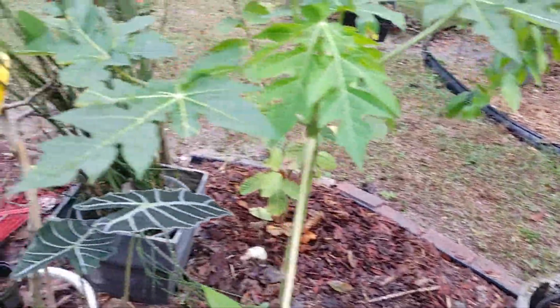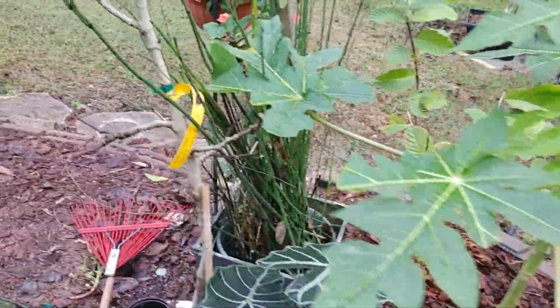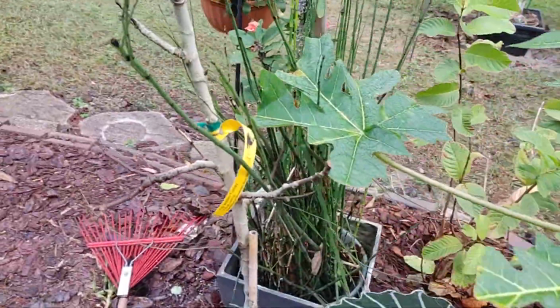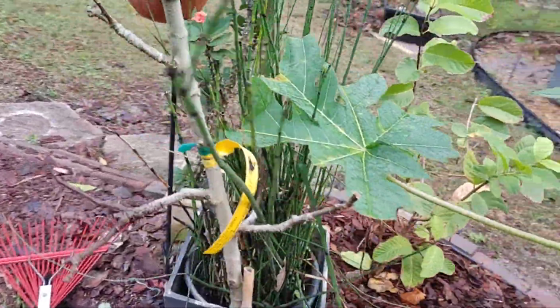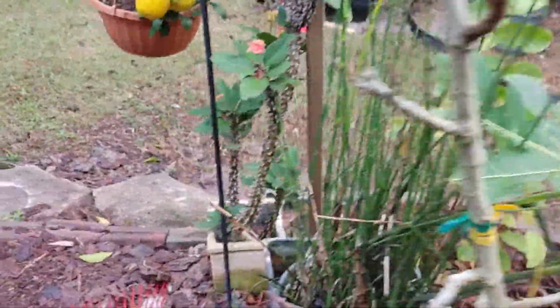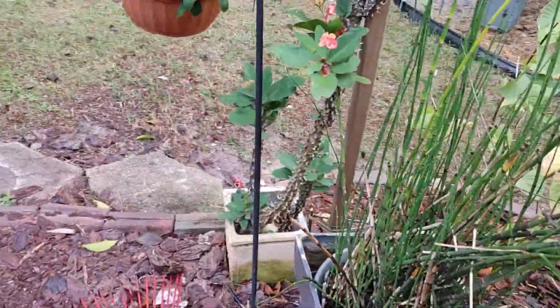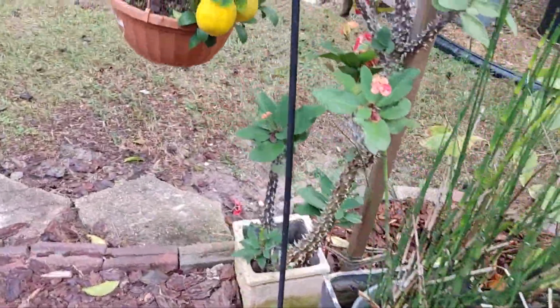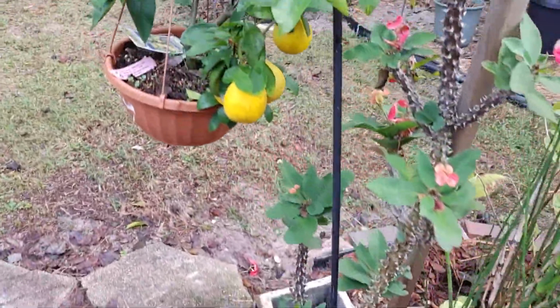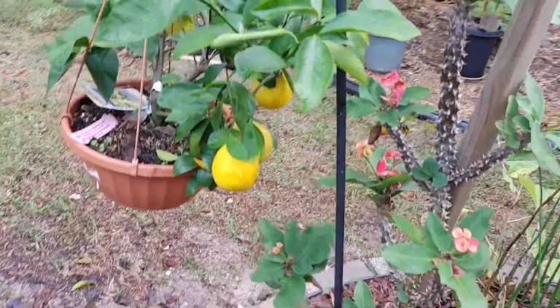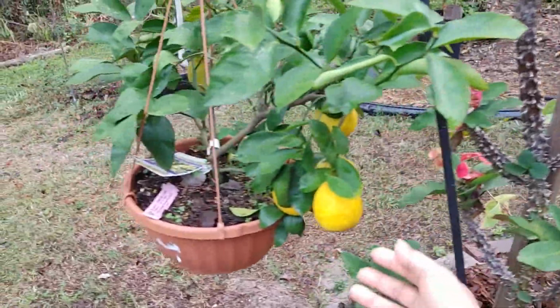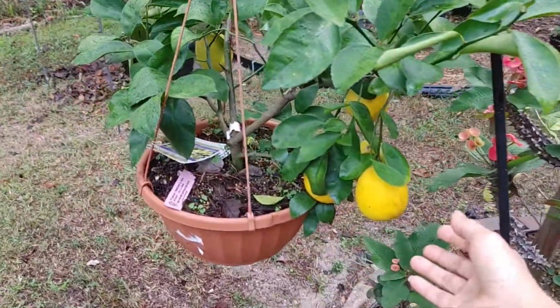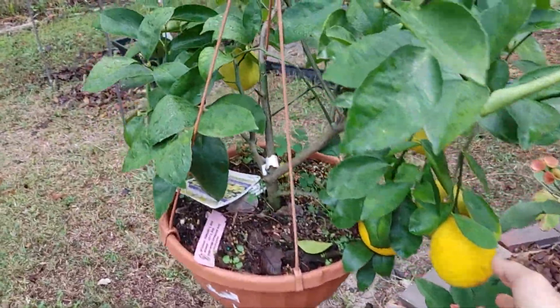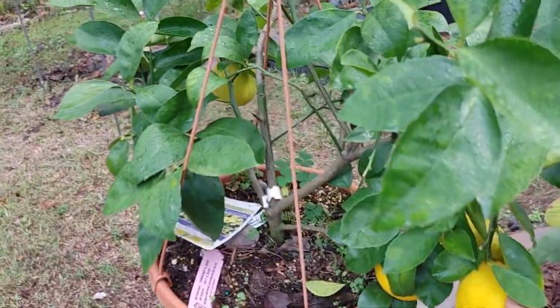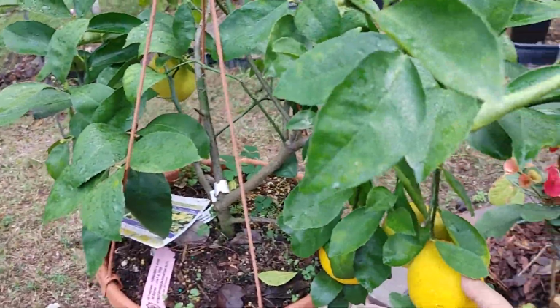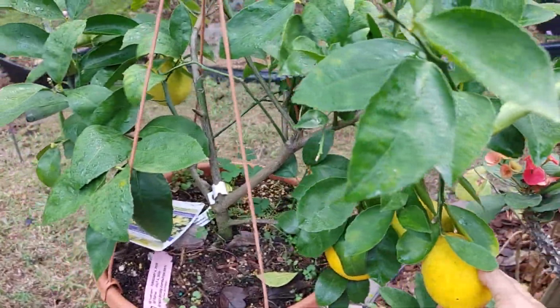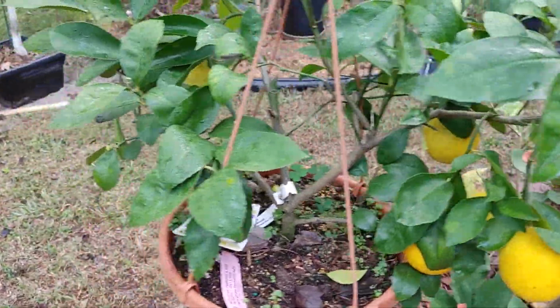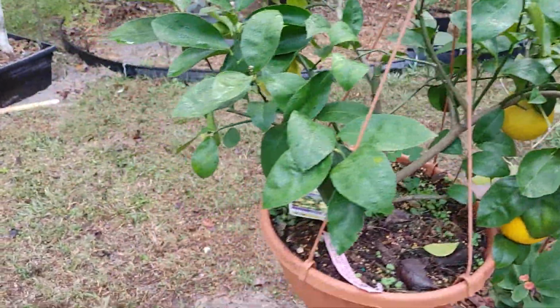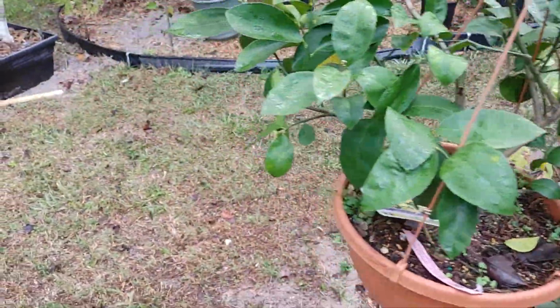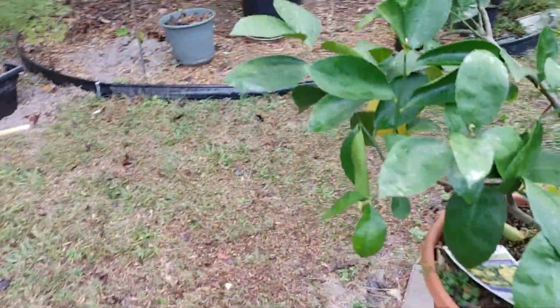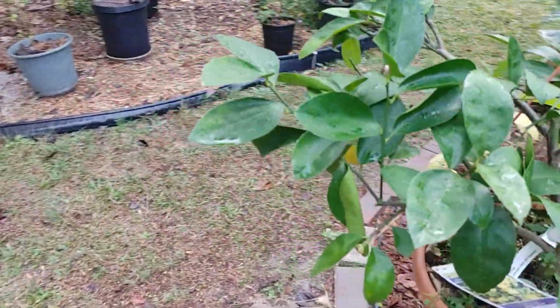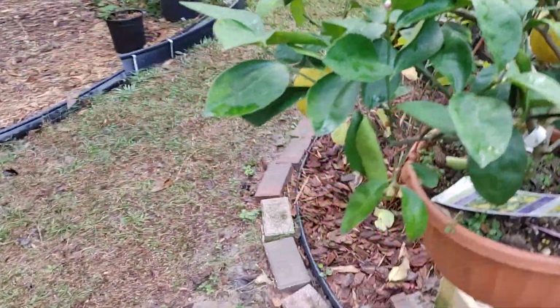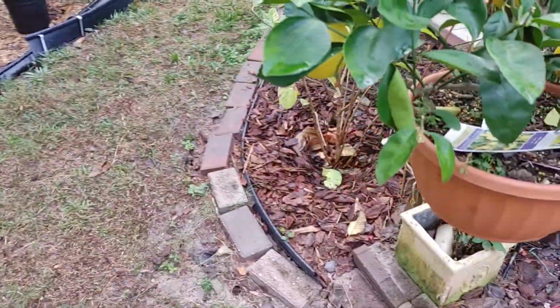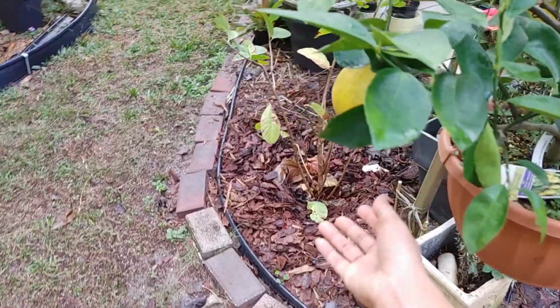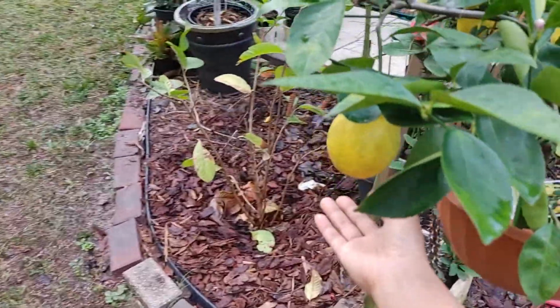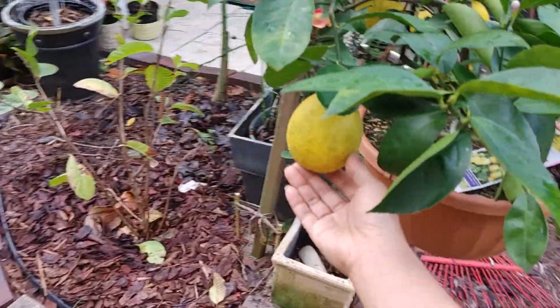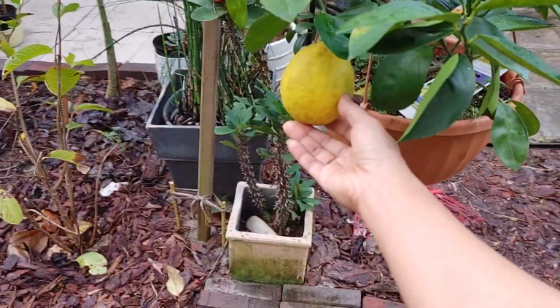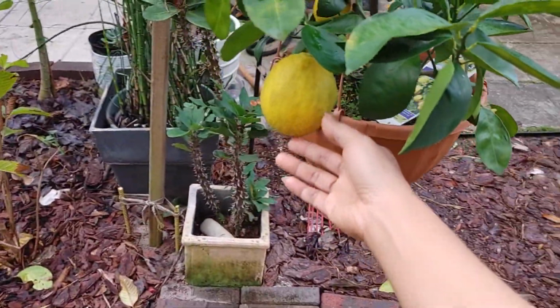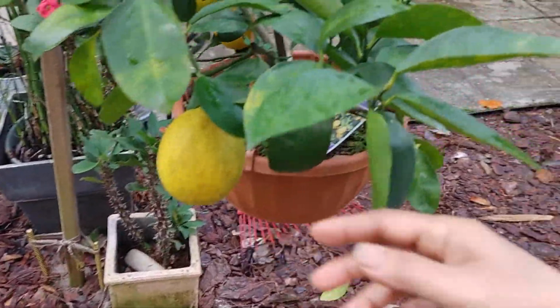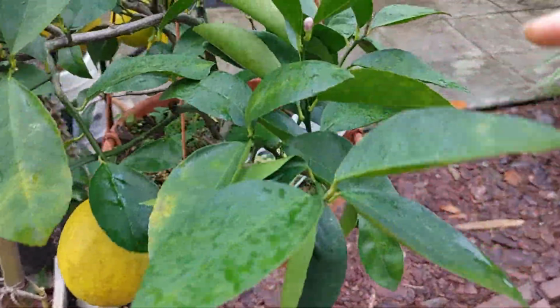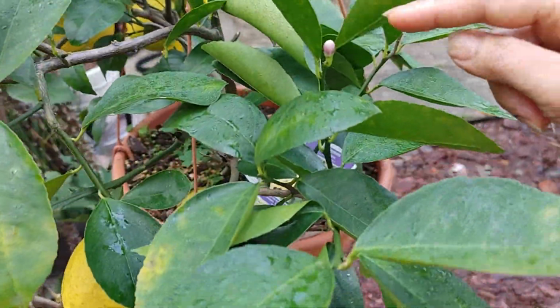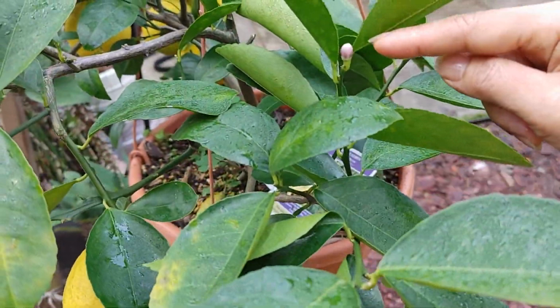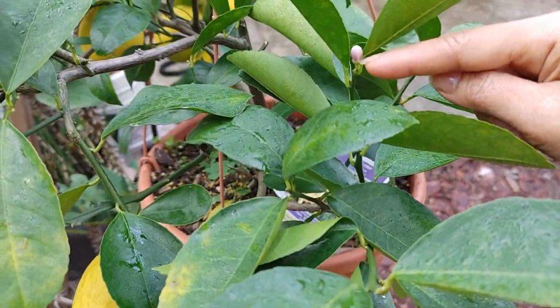And next to it — oh look, look what we have! It's a lemon, this is Meyer's lemon. We've been picking from this. I can see over here it's starting to fruit too.